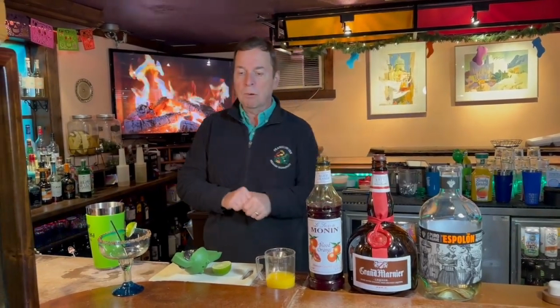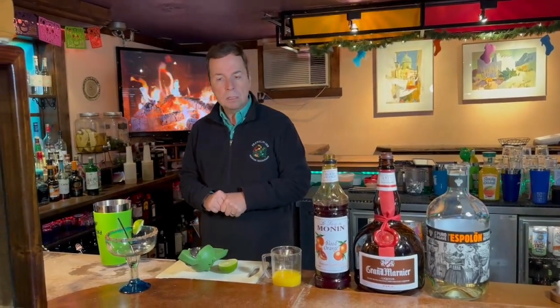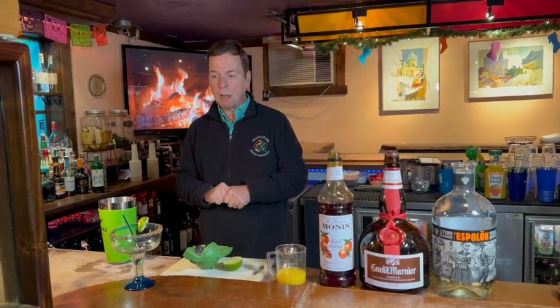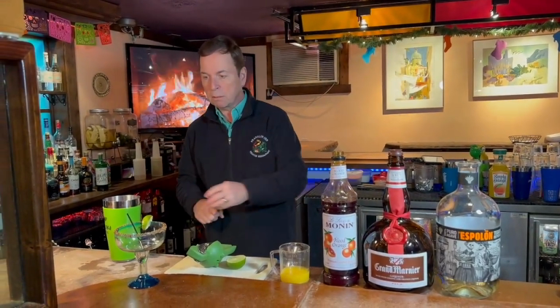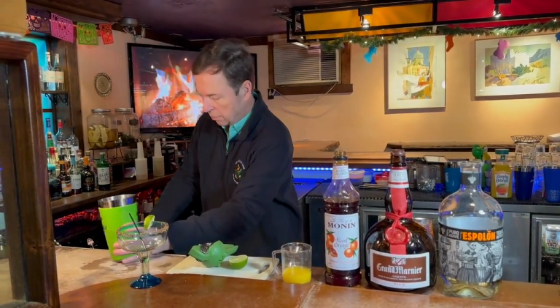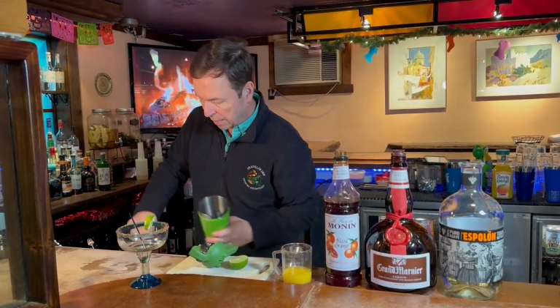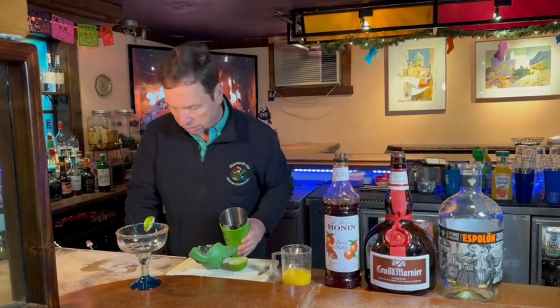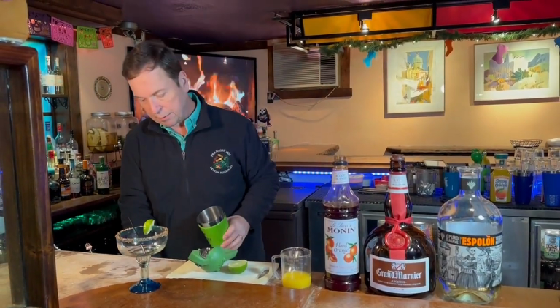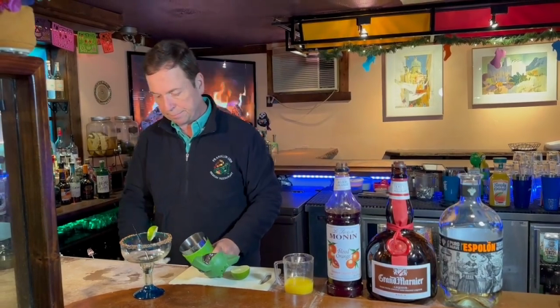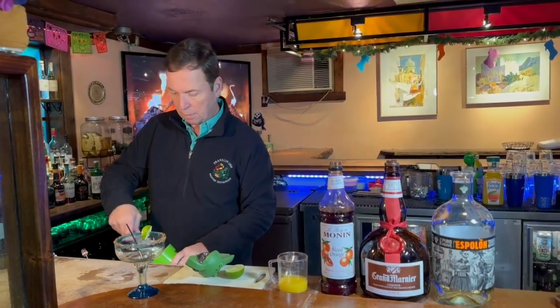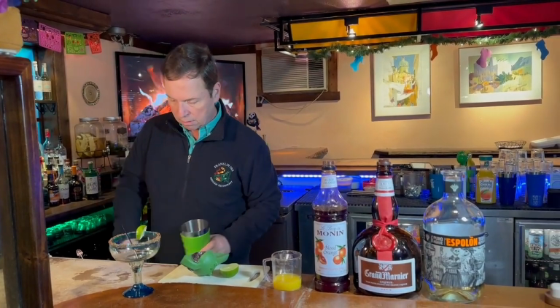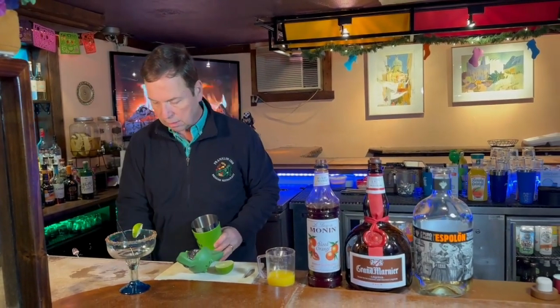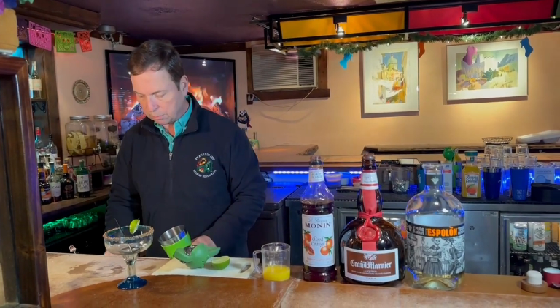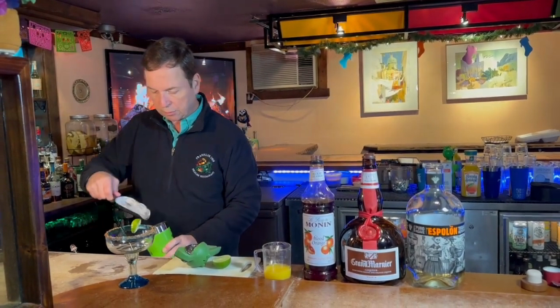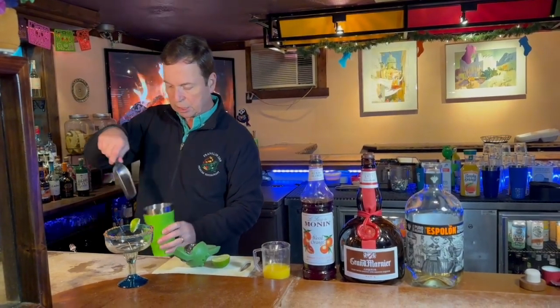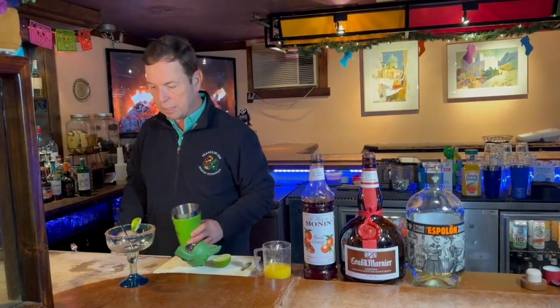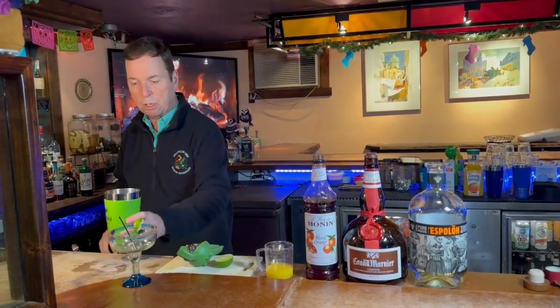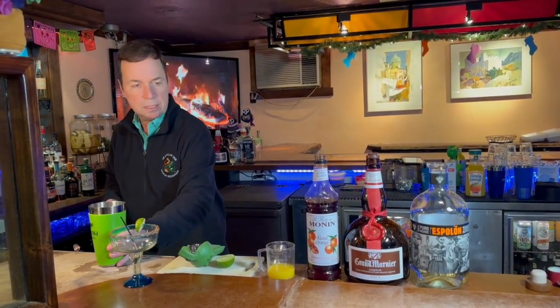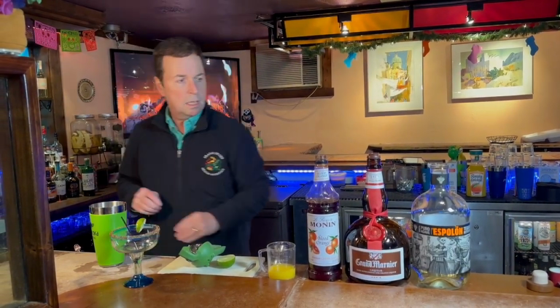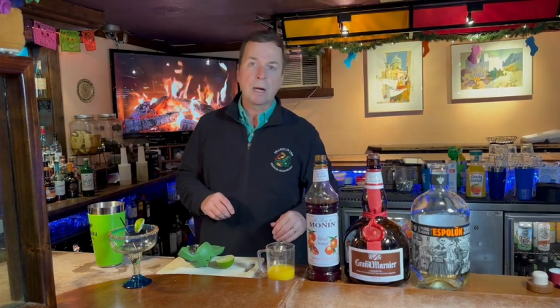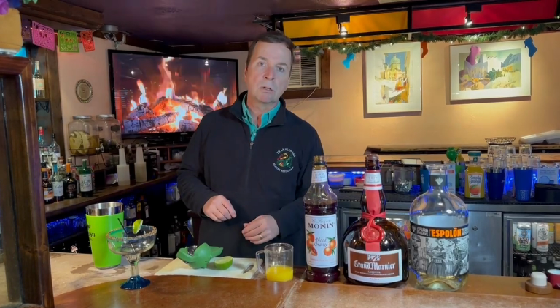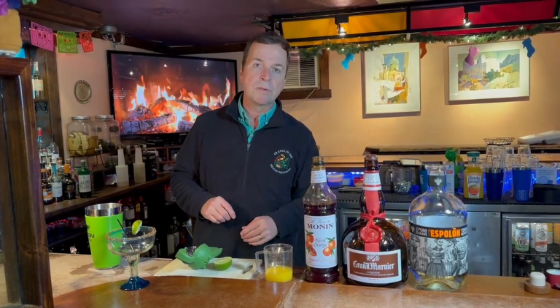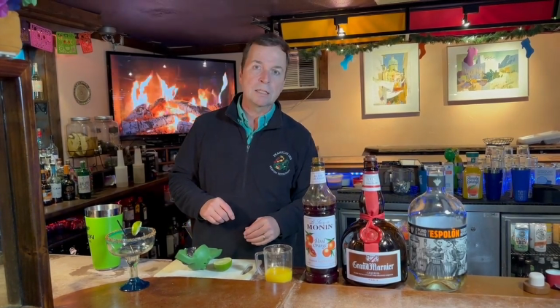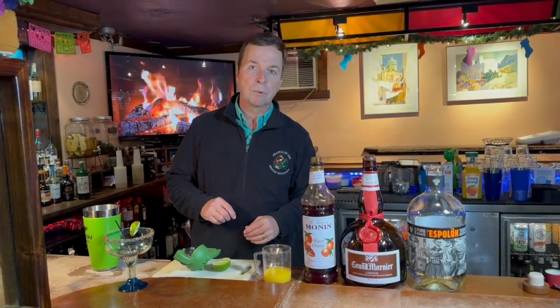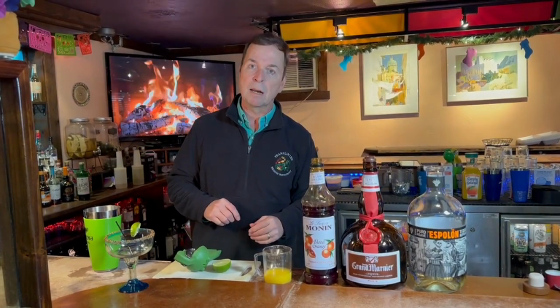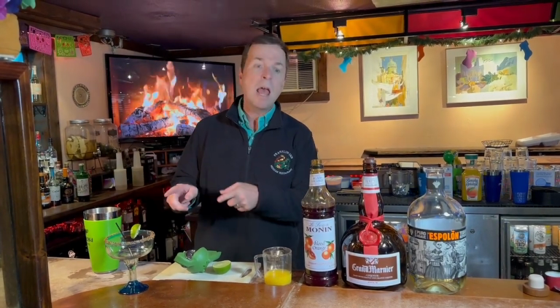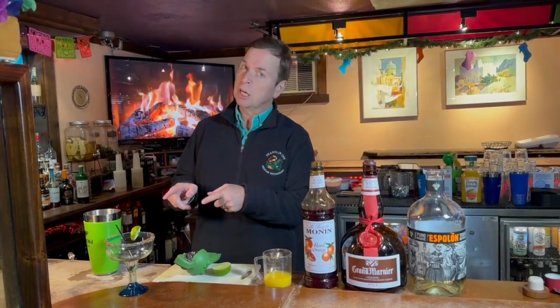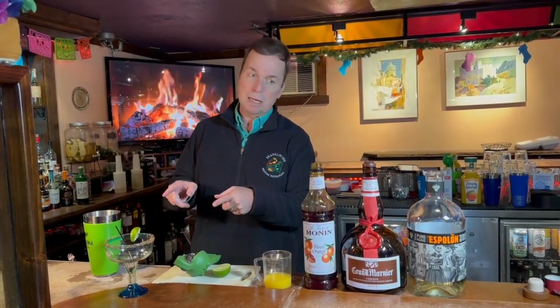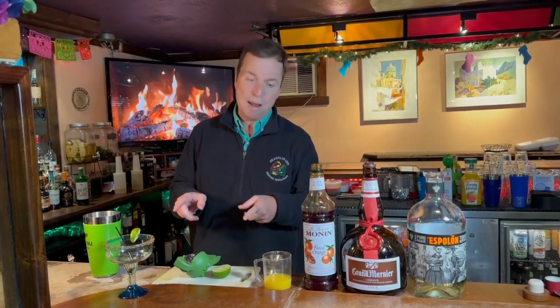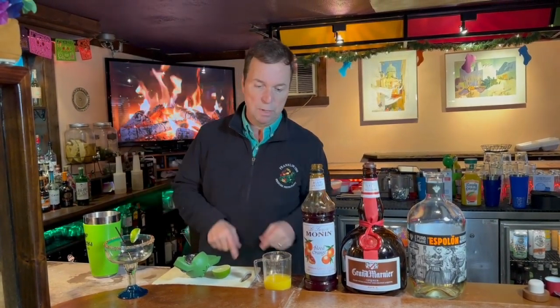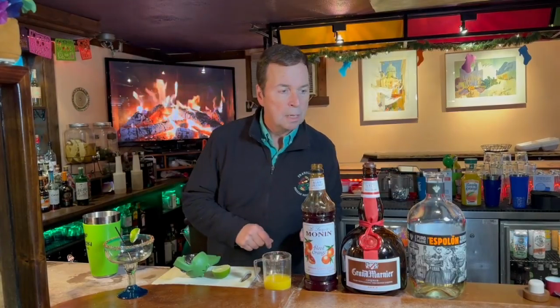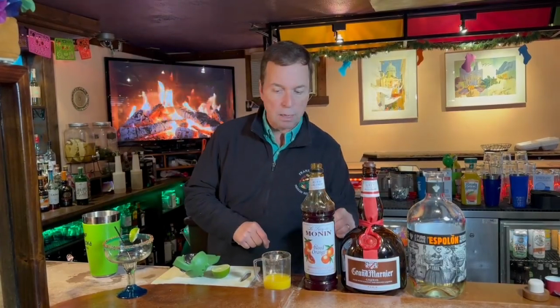So to start off here, we're going to get some ice in our shaker — a couple of scoops of ice. We're going to make a small mason jar with this. We tried this earlier — it was fantastic. We're going to make another one just so we can have another one.